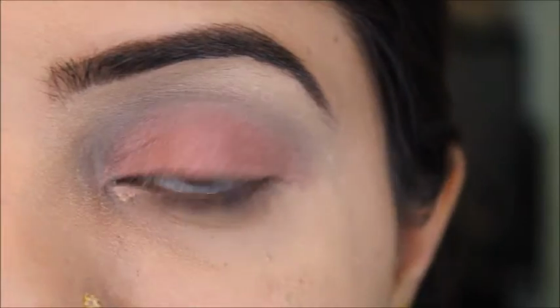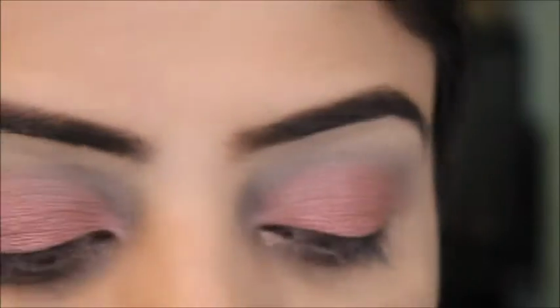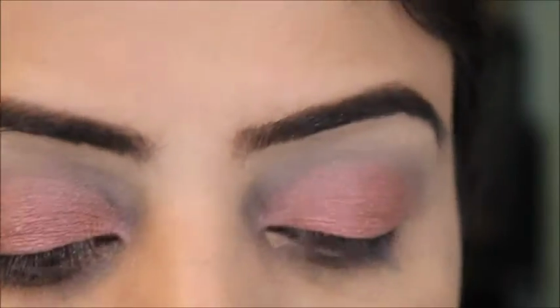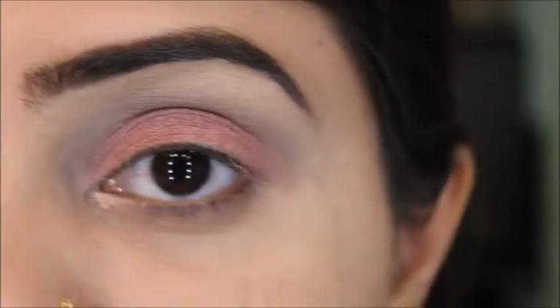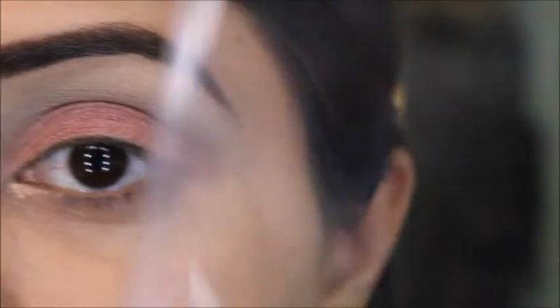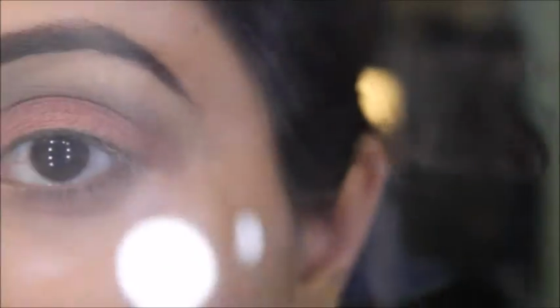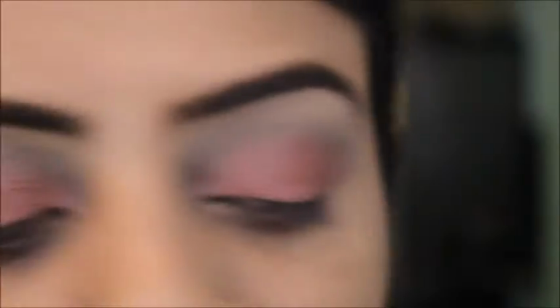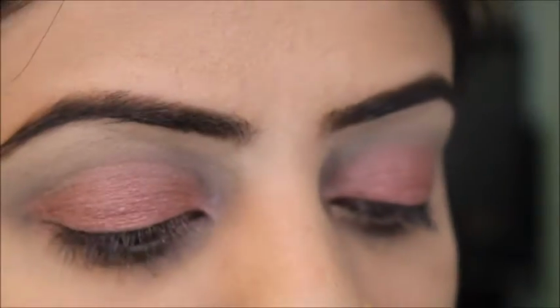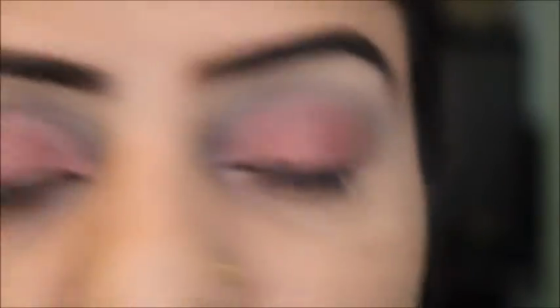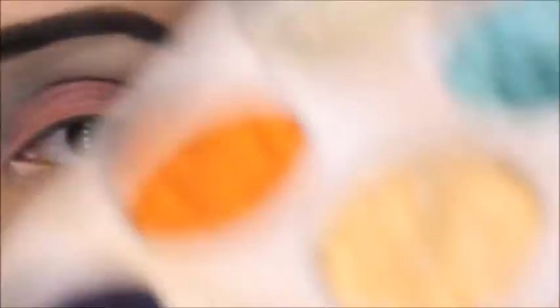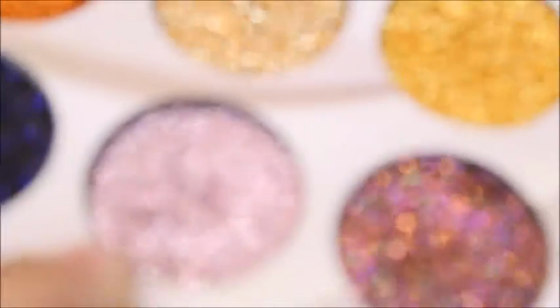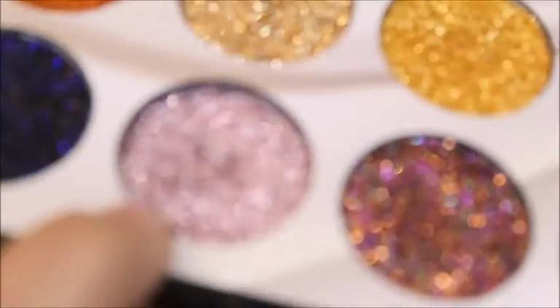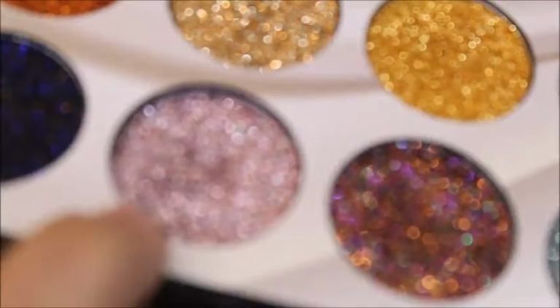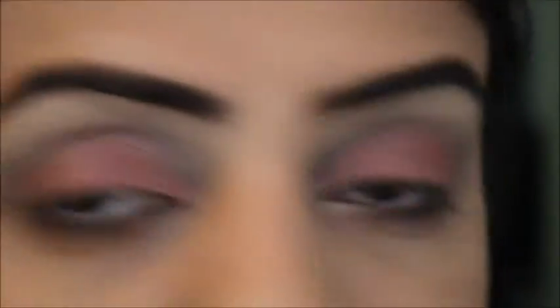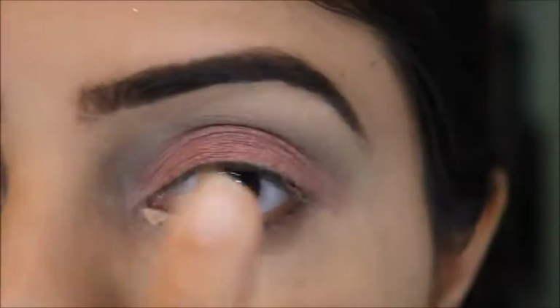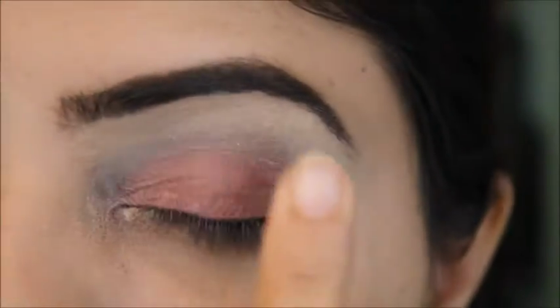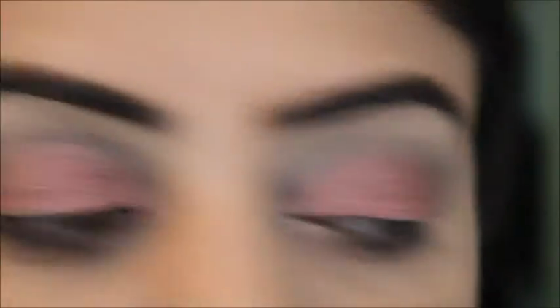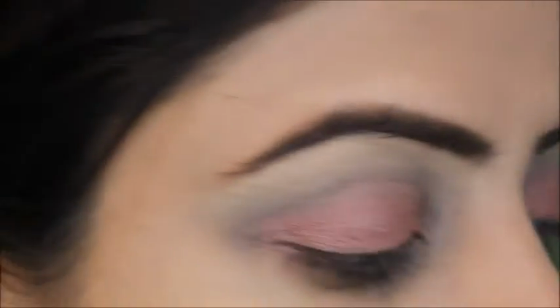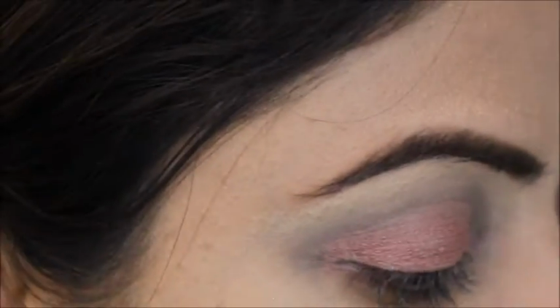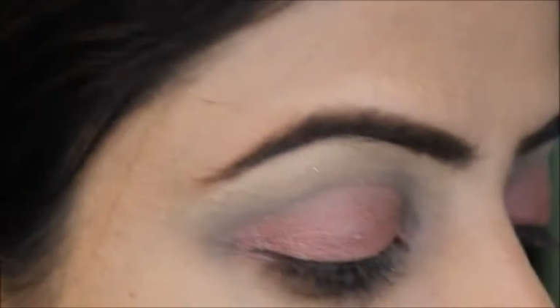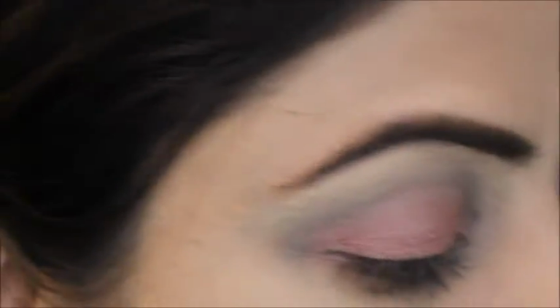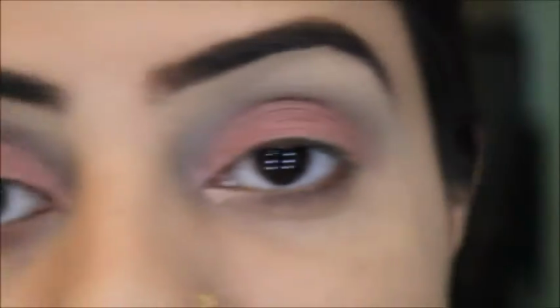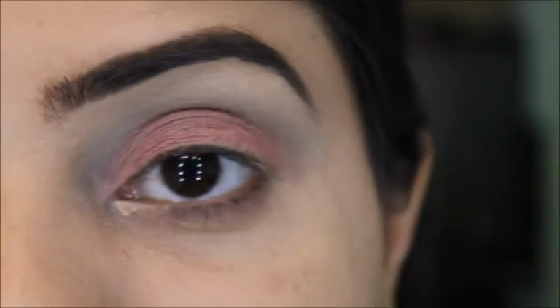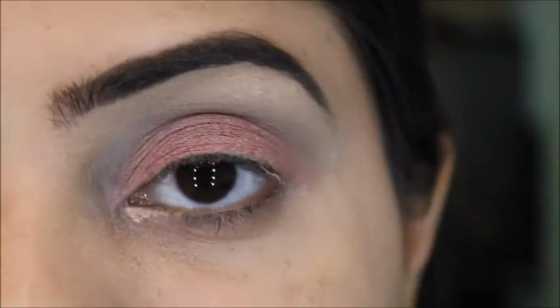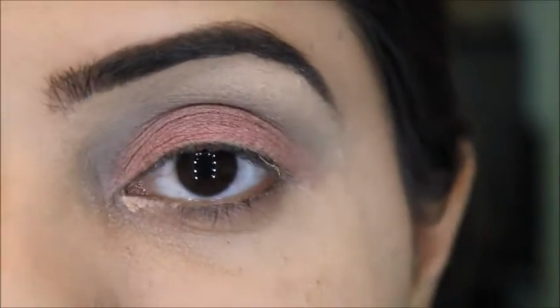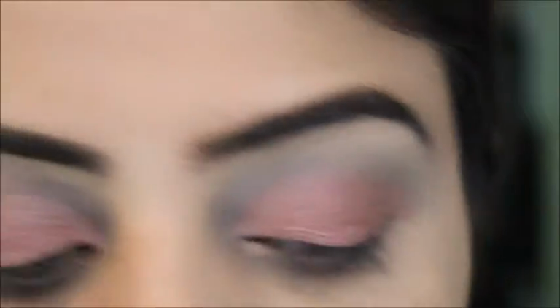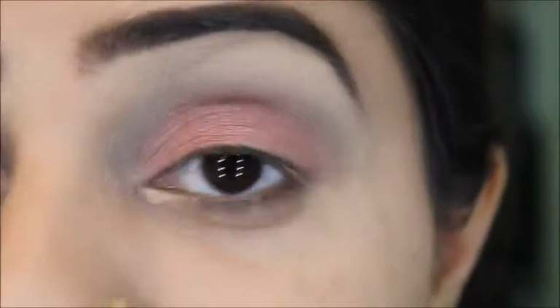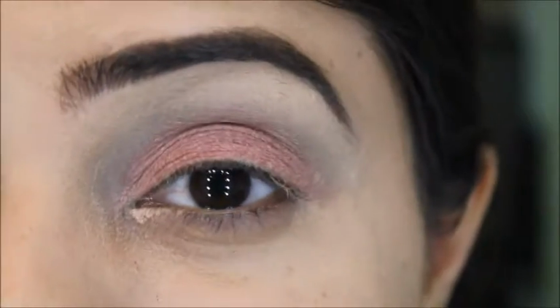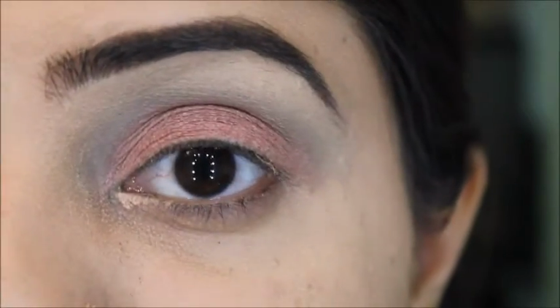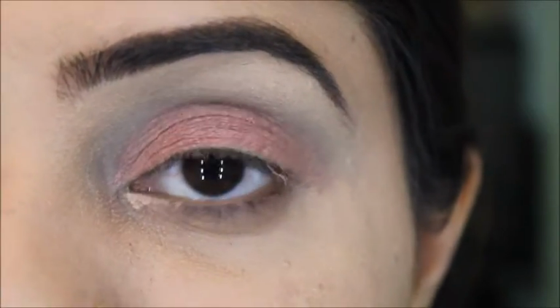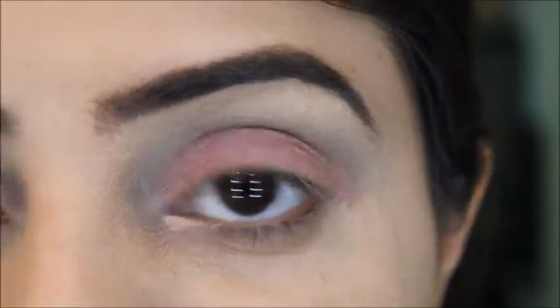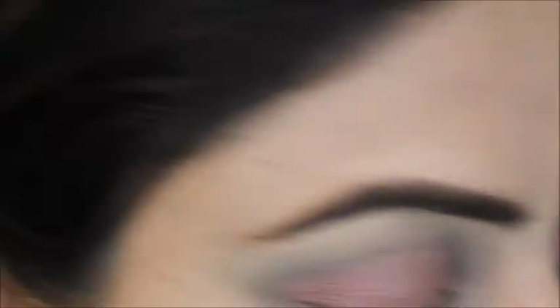I'm using the Miss Rose glitter palette and I'll apply the color on my eyelid area, this time just with my fingers.